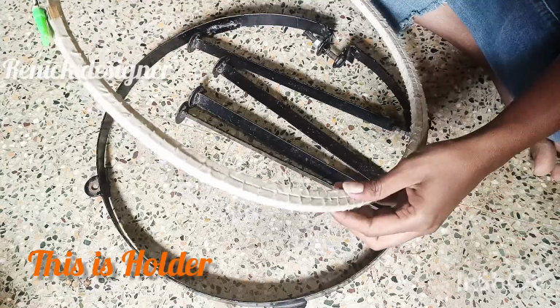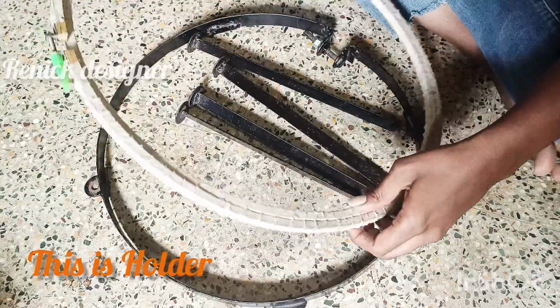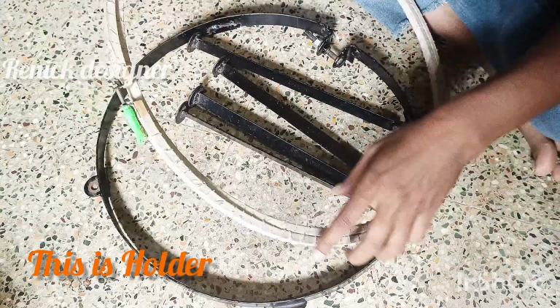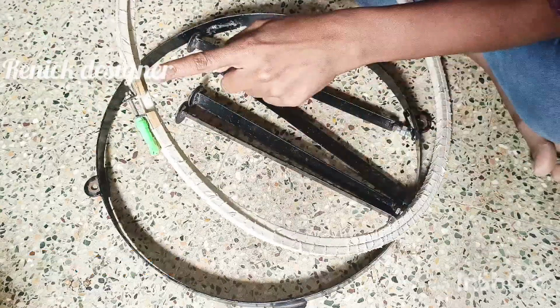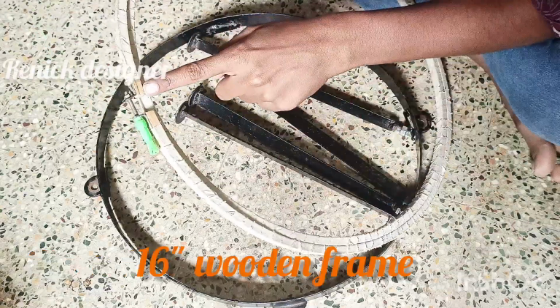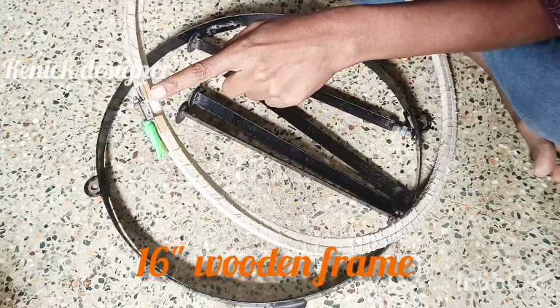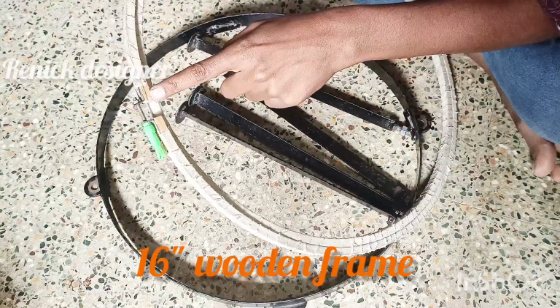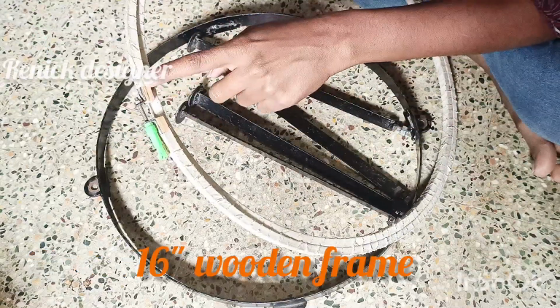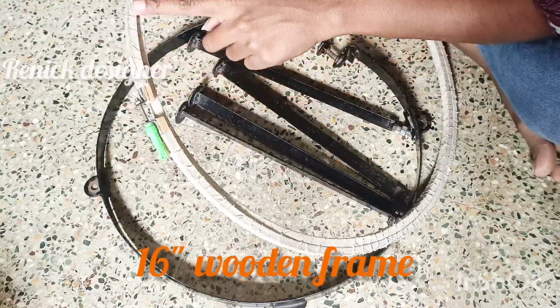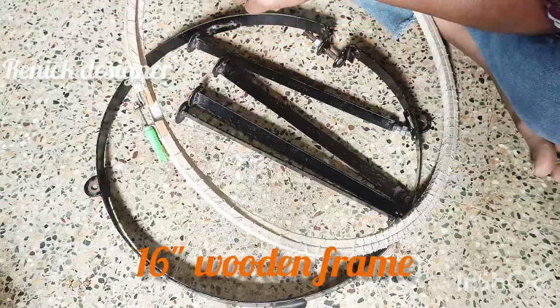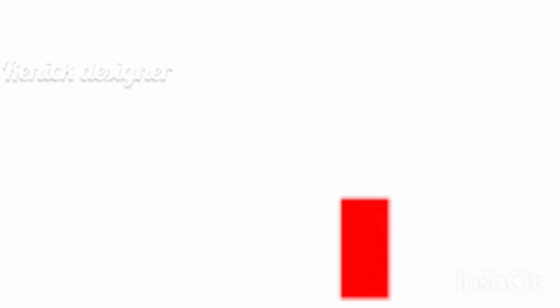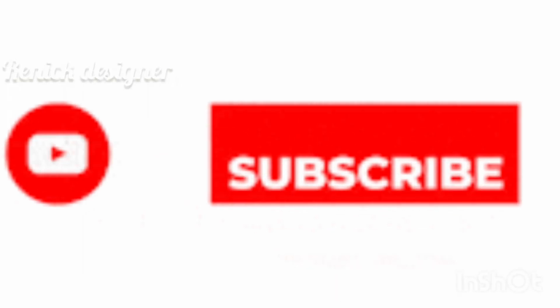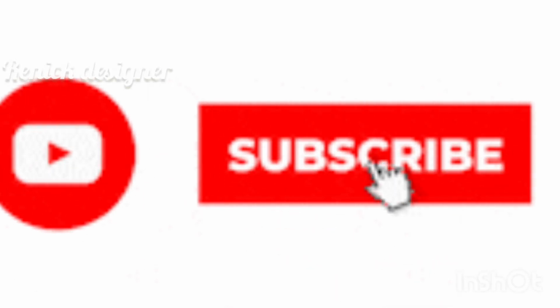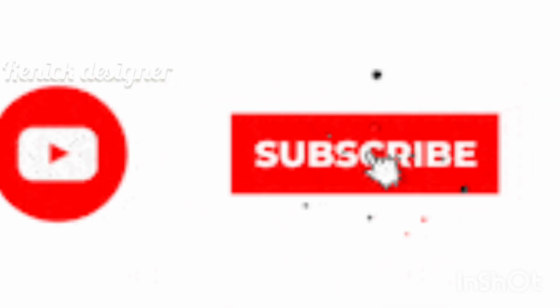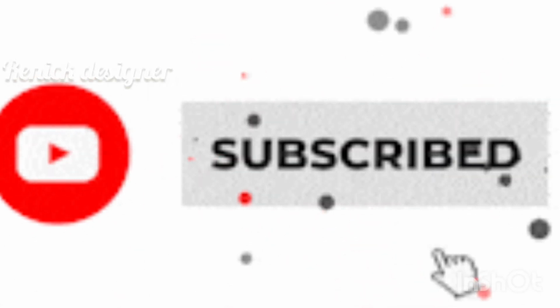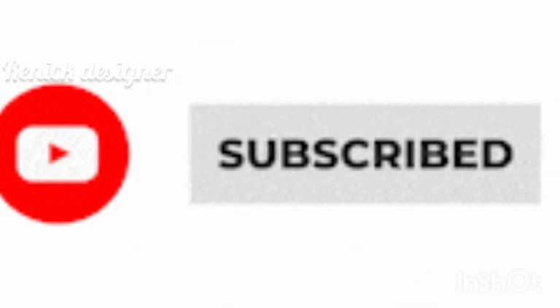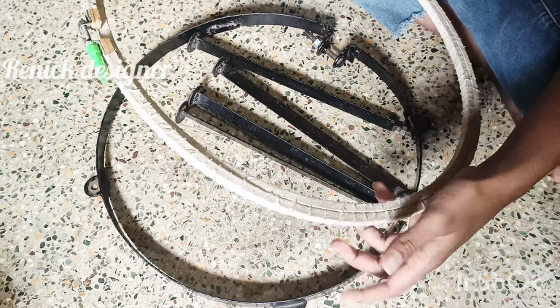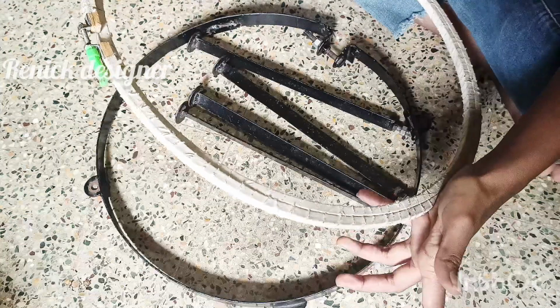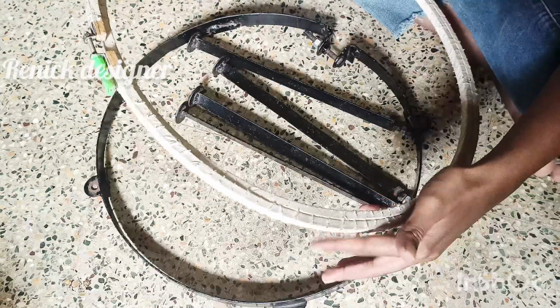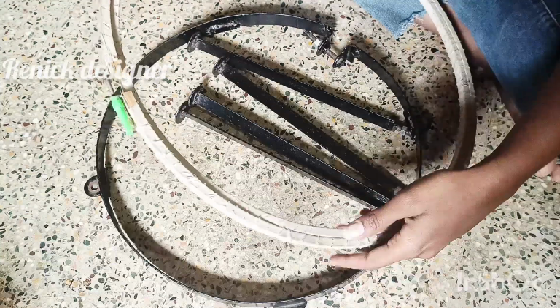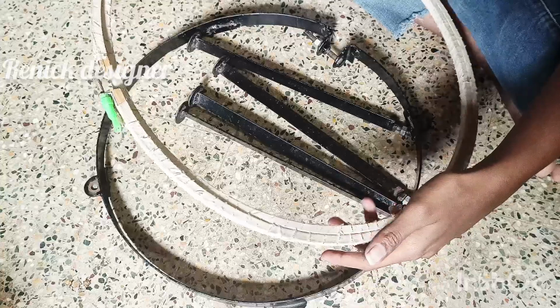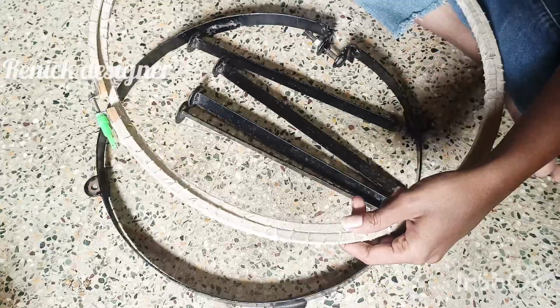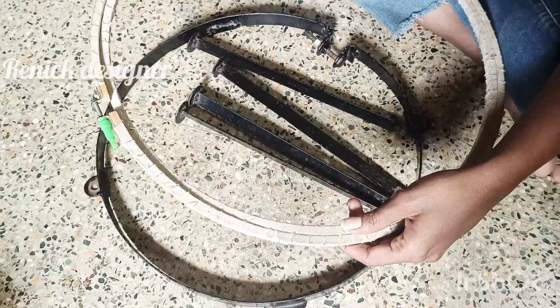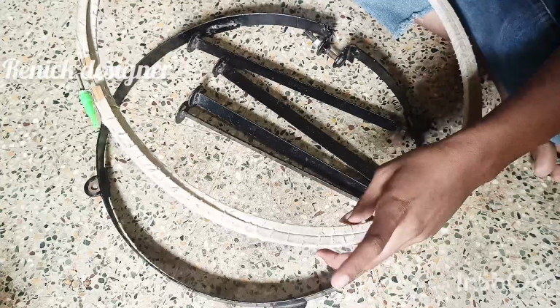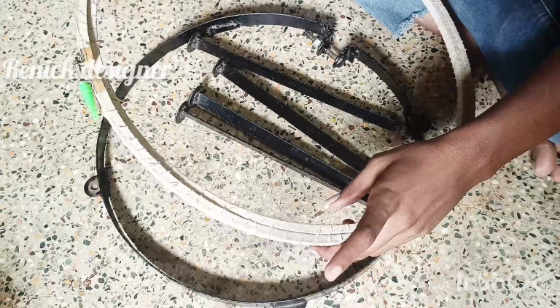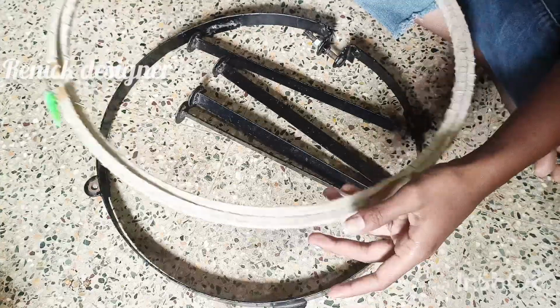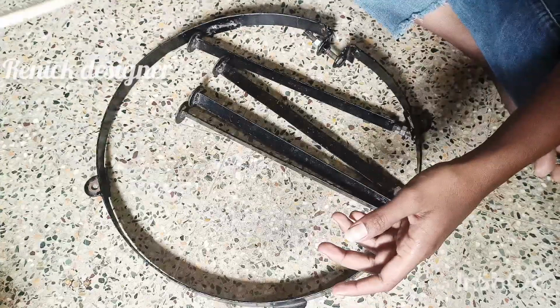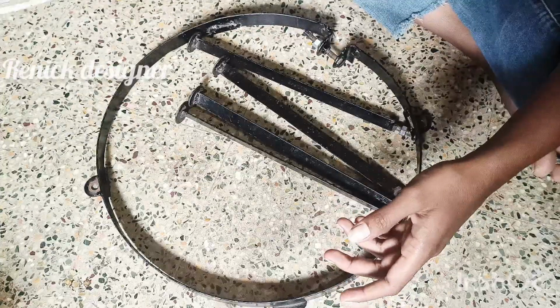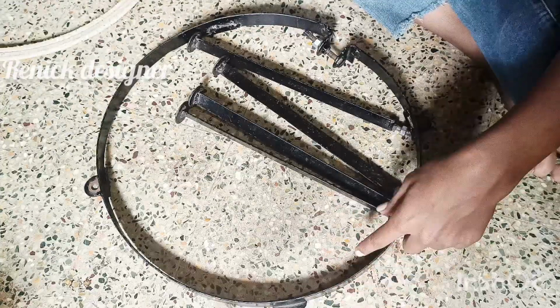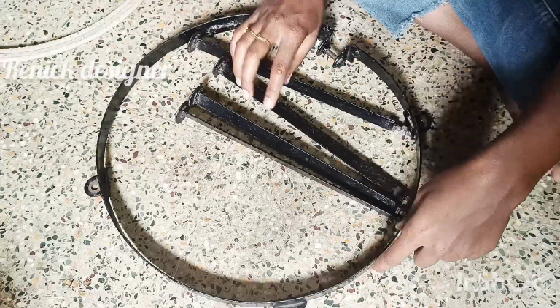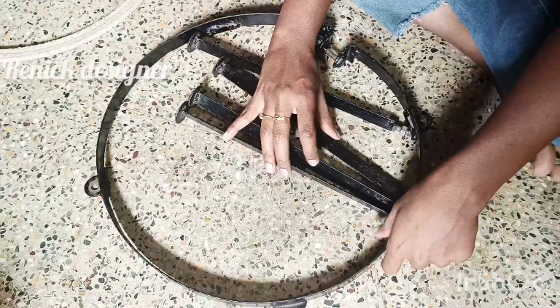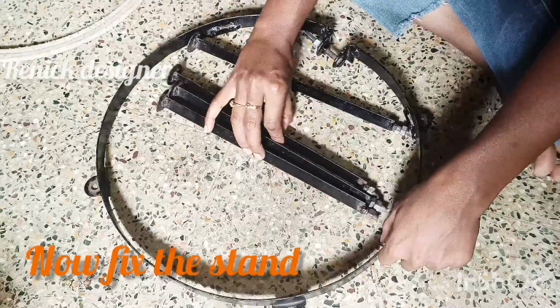This is a 16-inch frame. This is a net and holder. This is a 16-inch frame and a 16-inch stand.